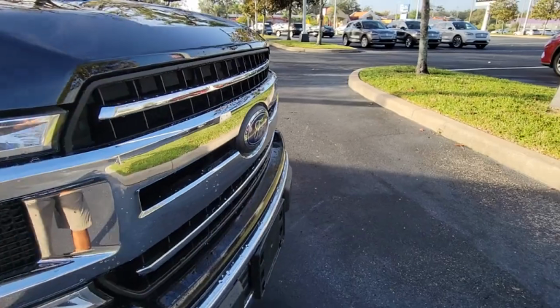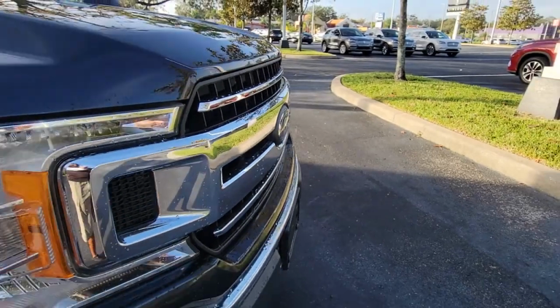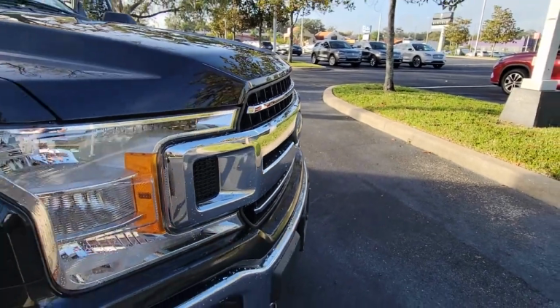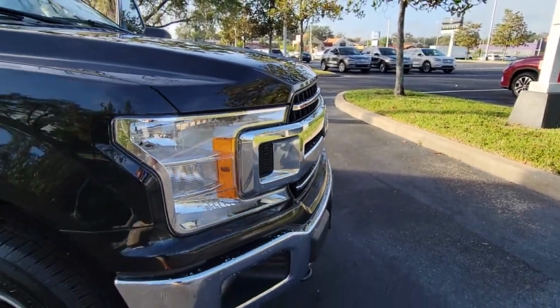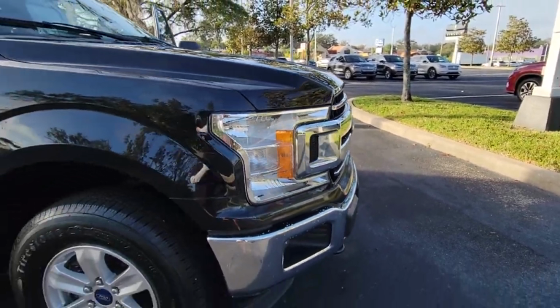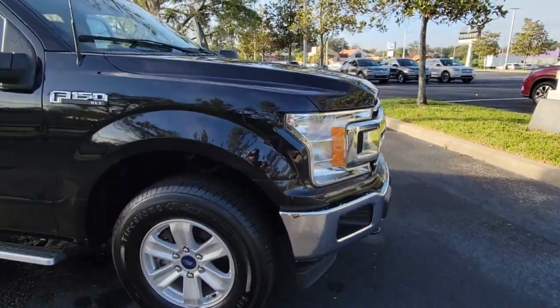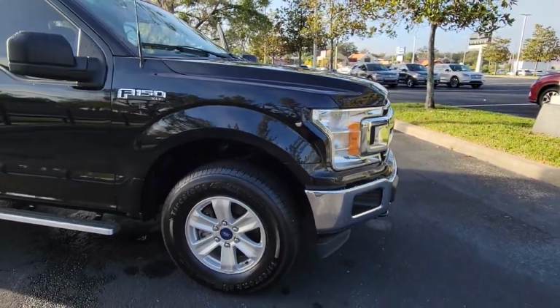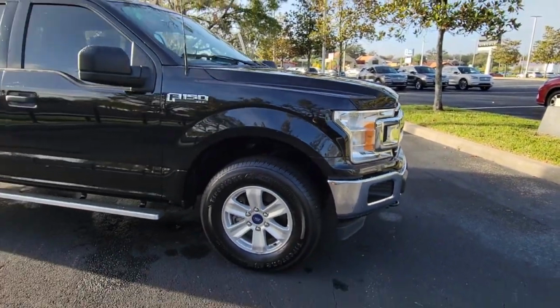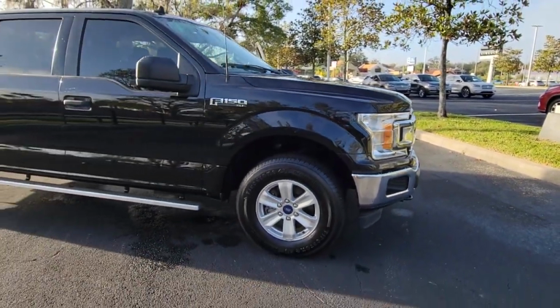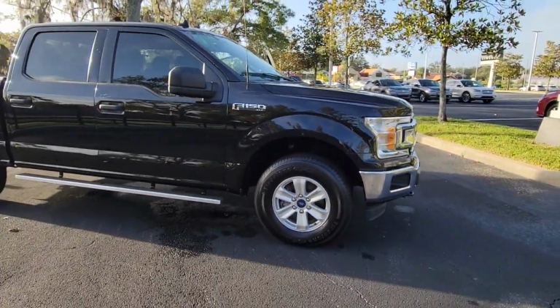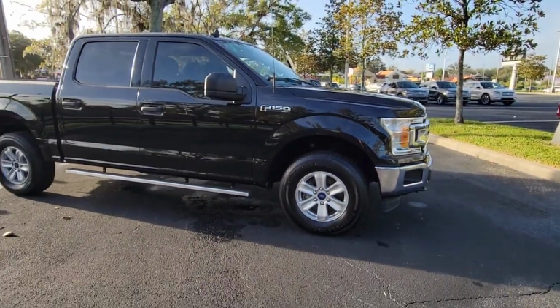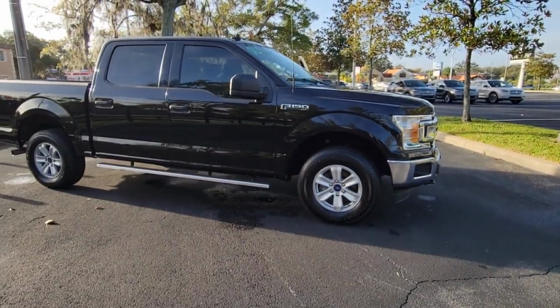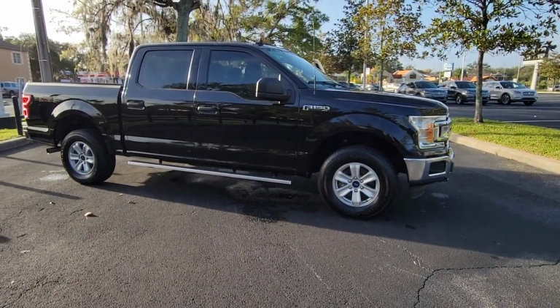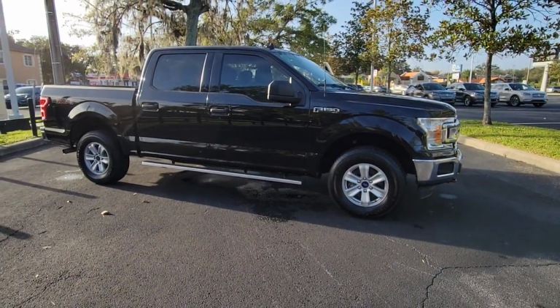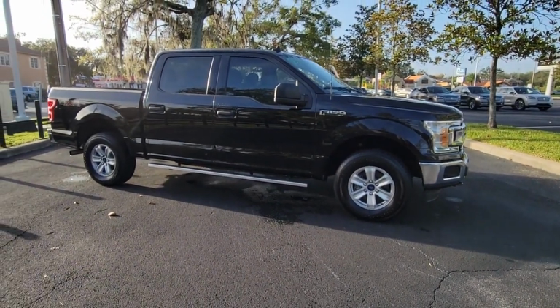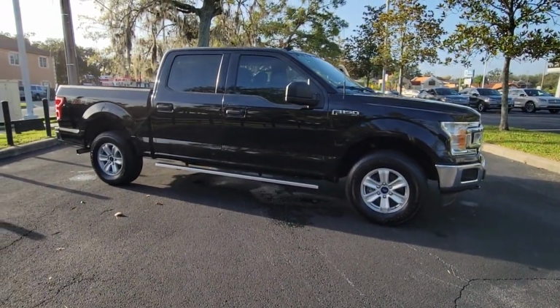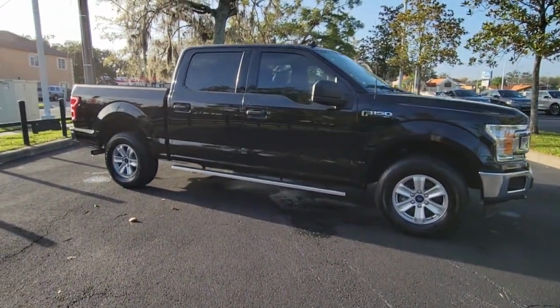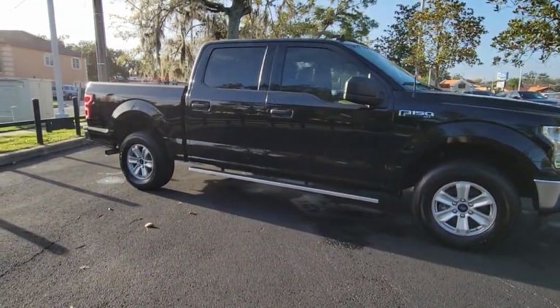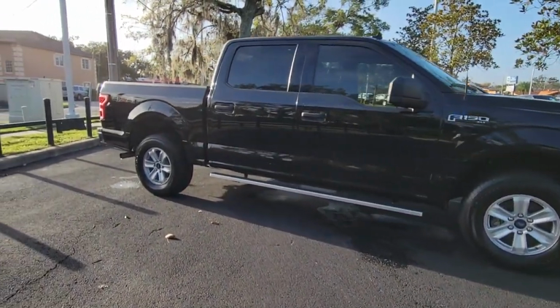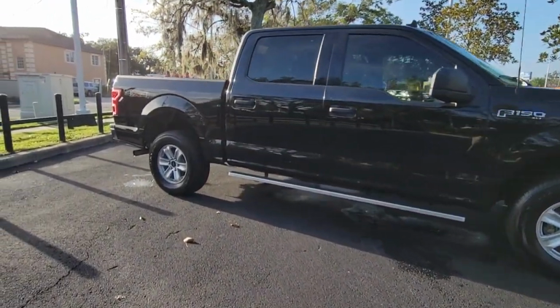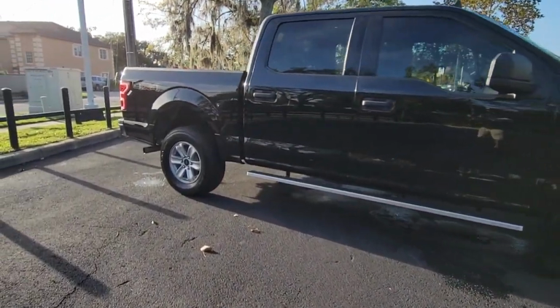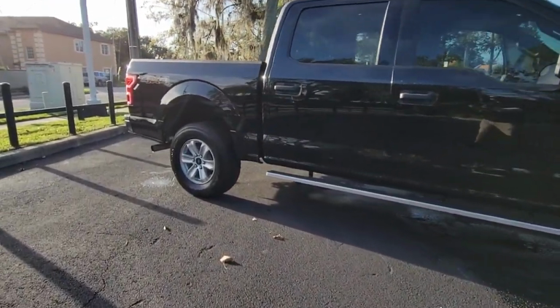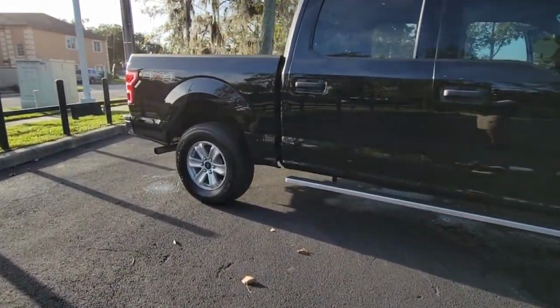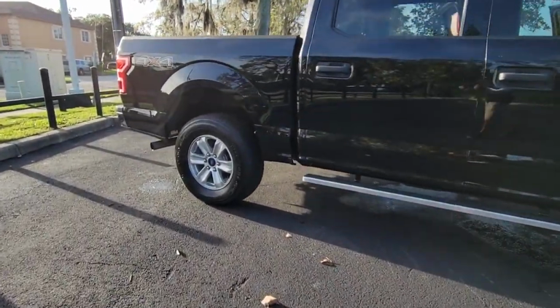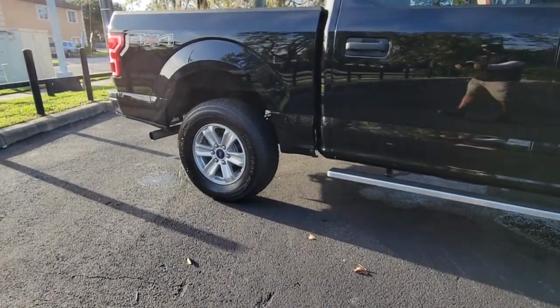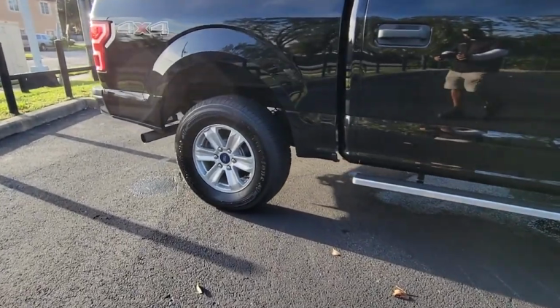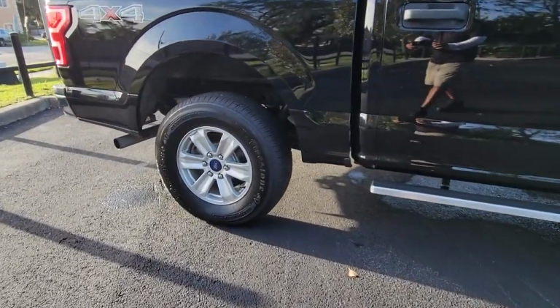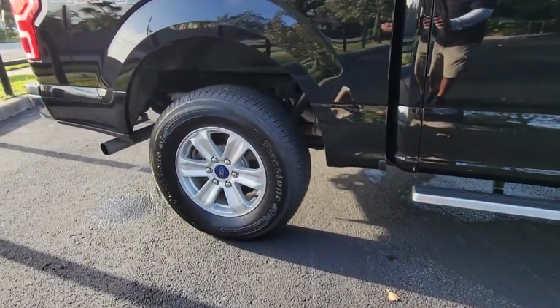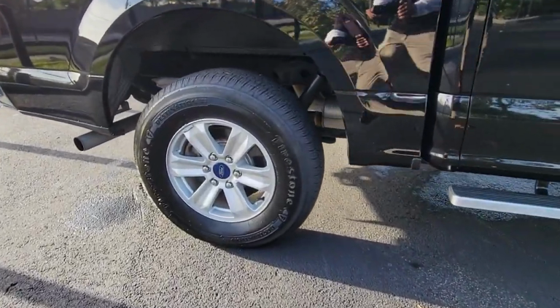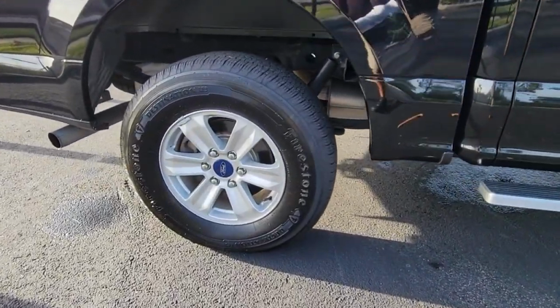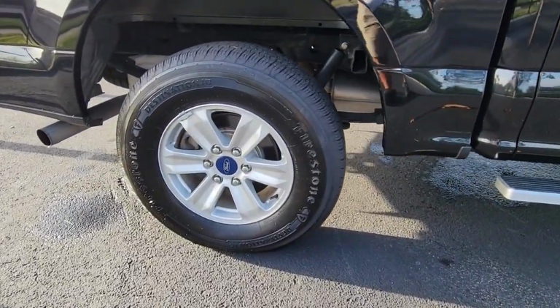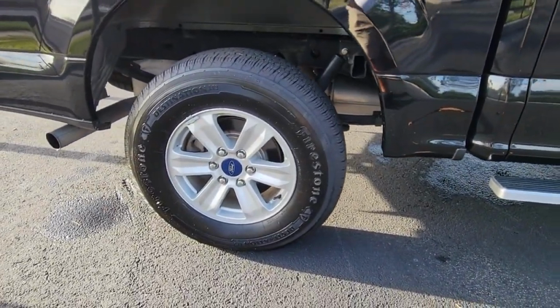Get into a car with value. 2019 Ford F-150. This vehicle is an outstanding buy with fewer than 60,000 miles on the odometer. Take a closer look at this full-size F-150.